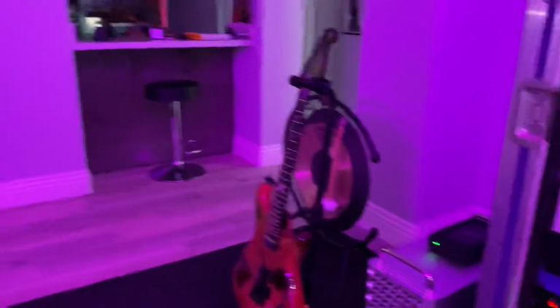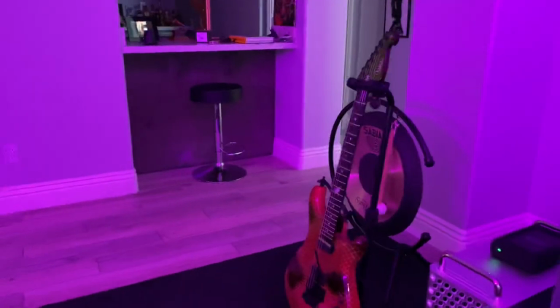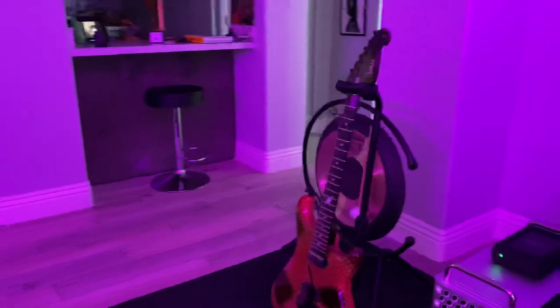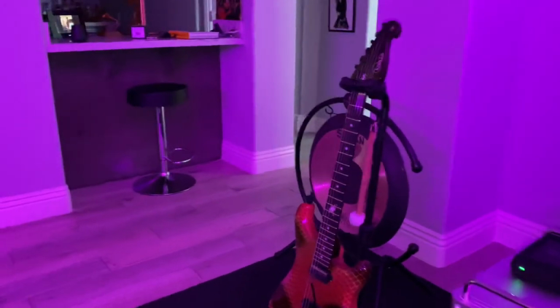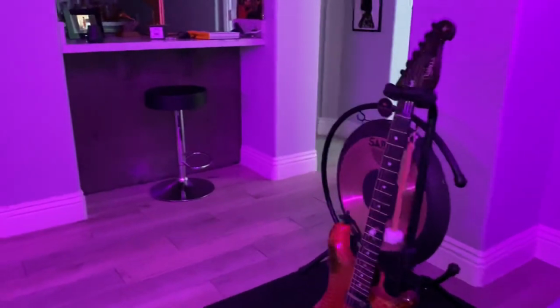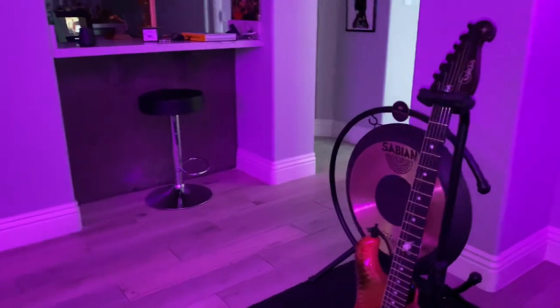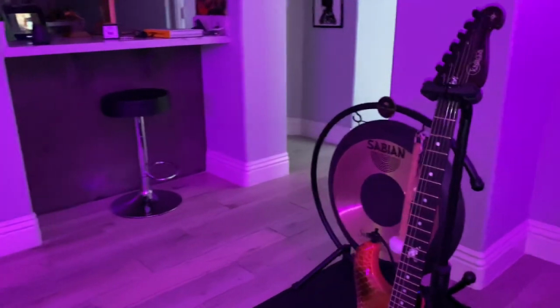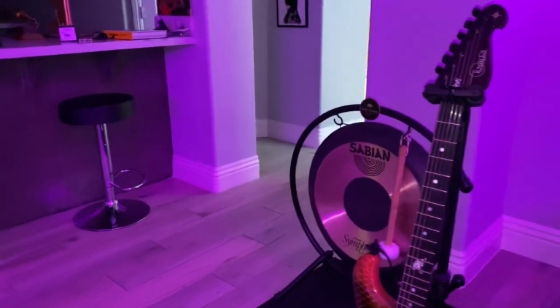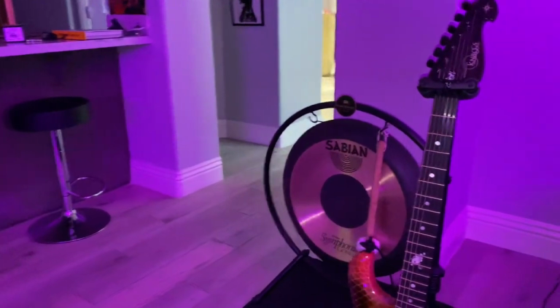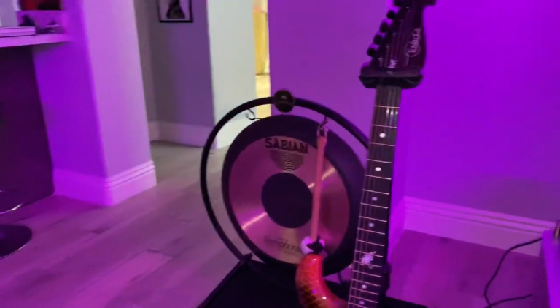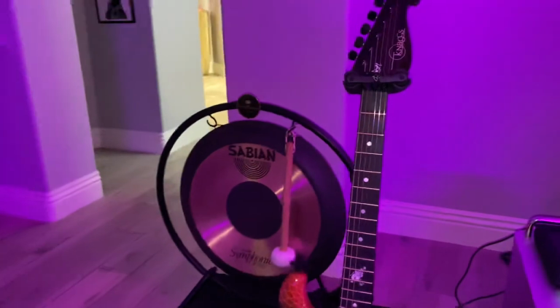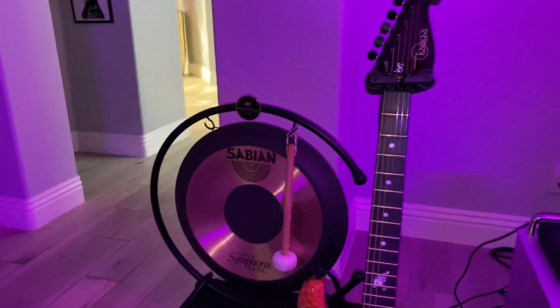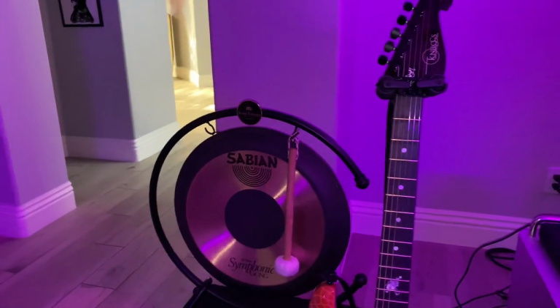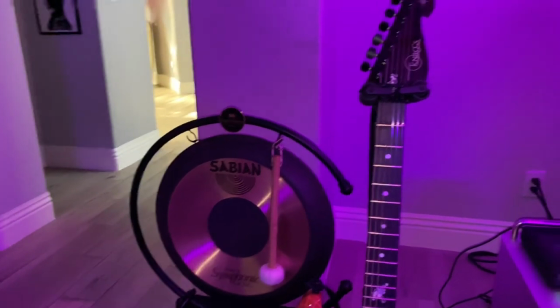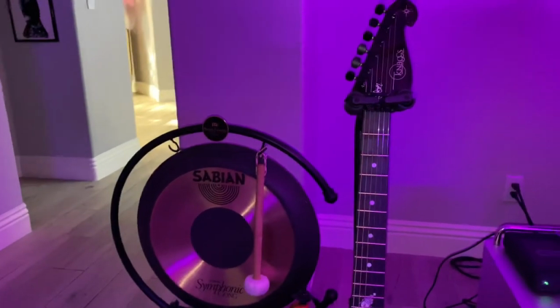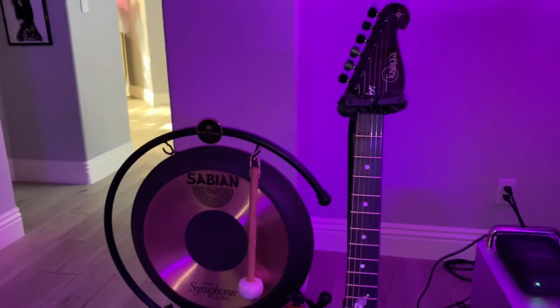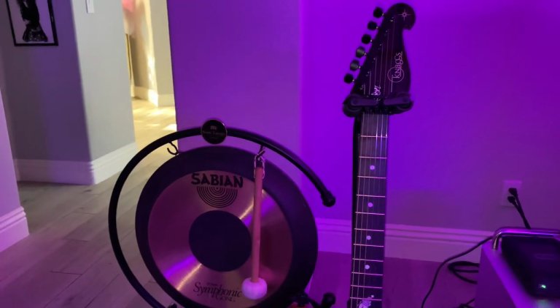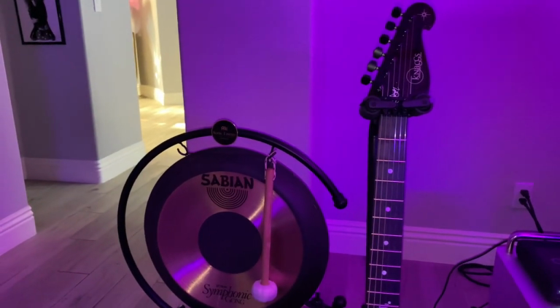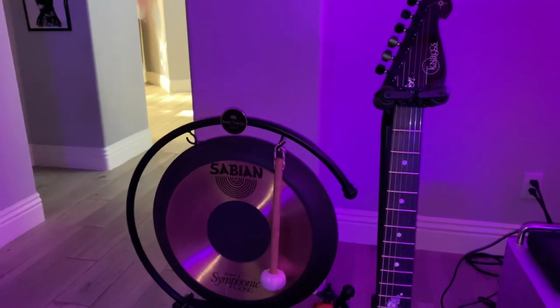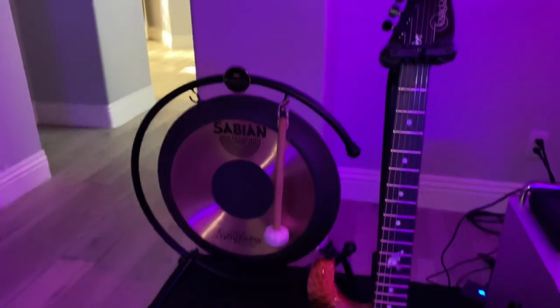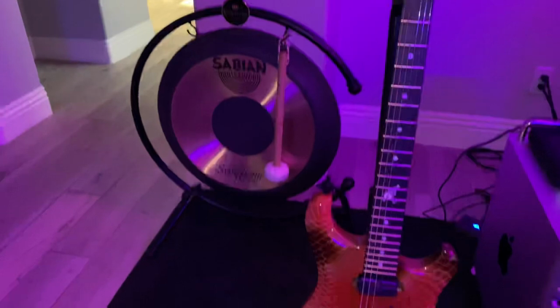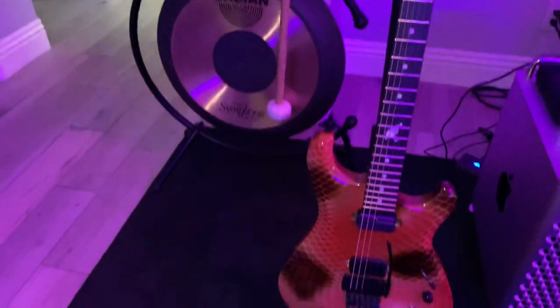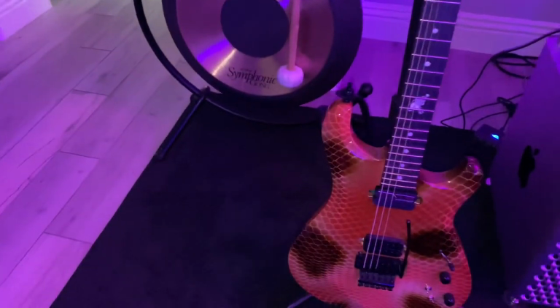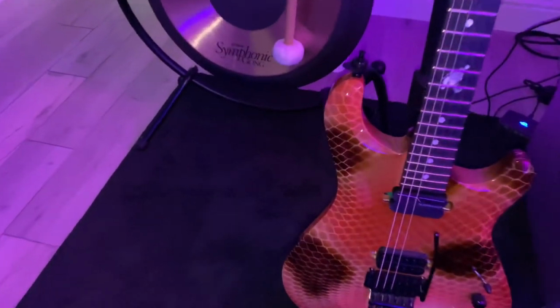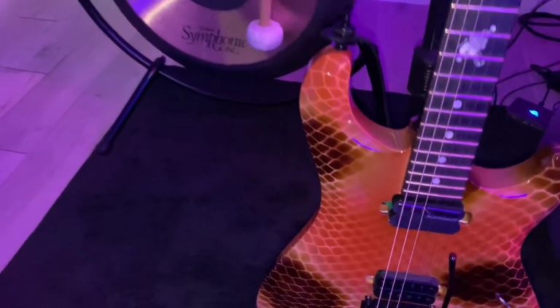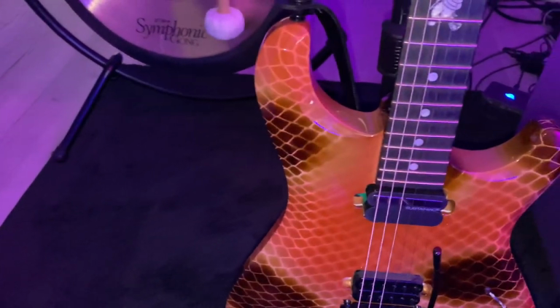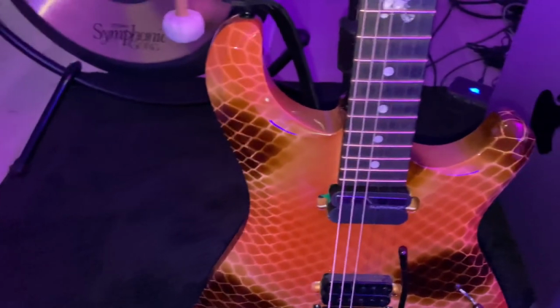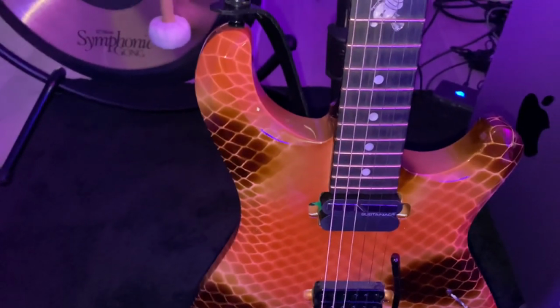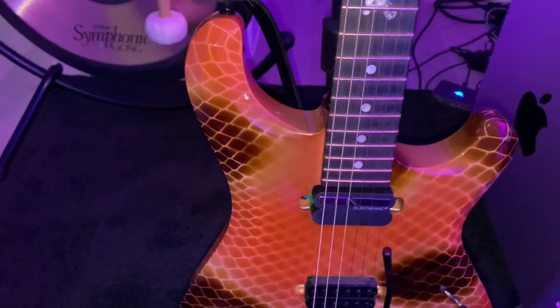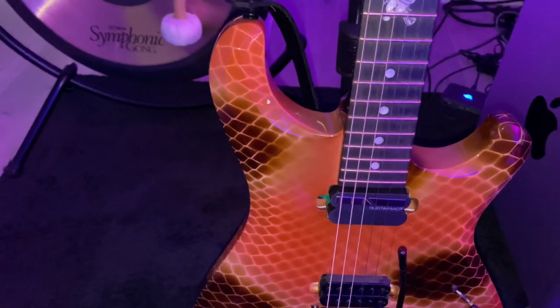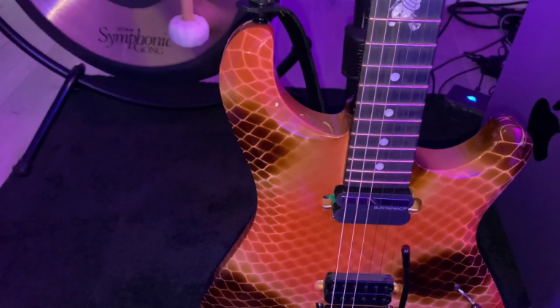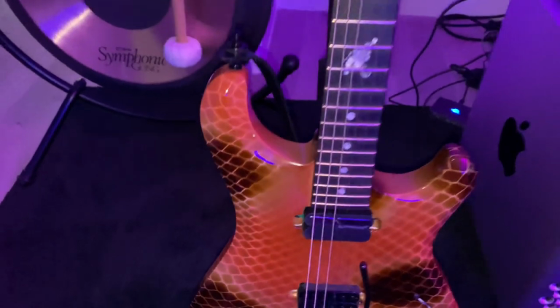This is my newest NAGS guitar — it's one of the Severns, and it's the latest one. It has a sustainer in it, which is kind of cool, in a kind of snaky print.